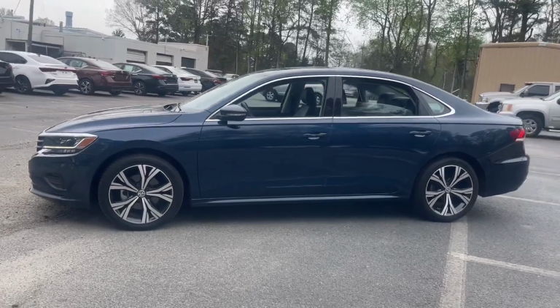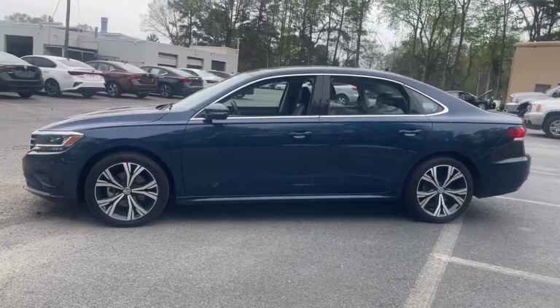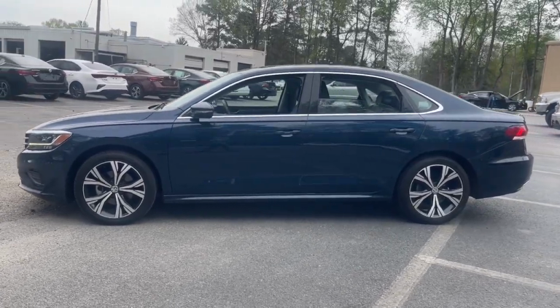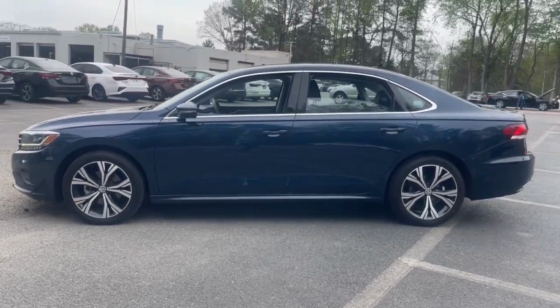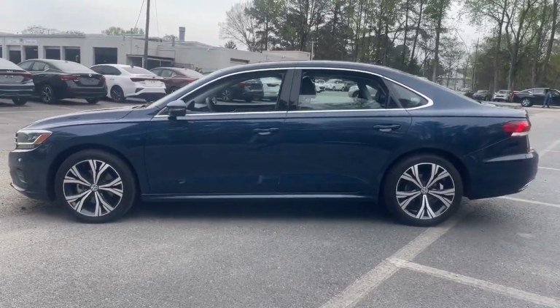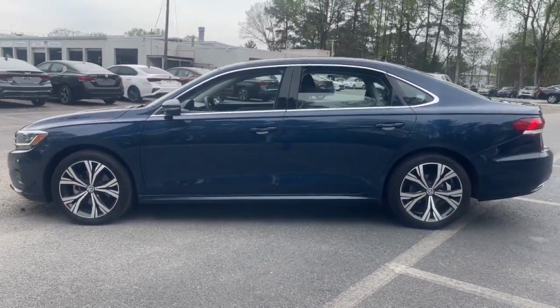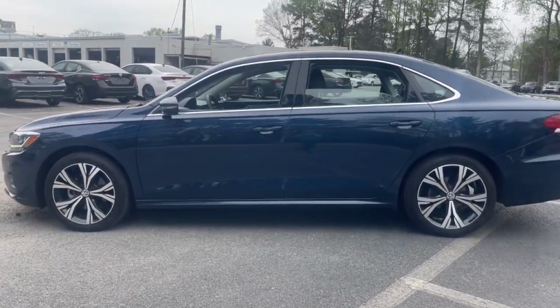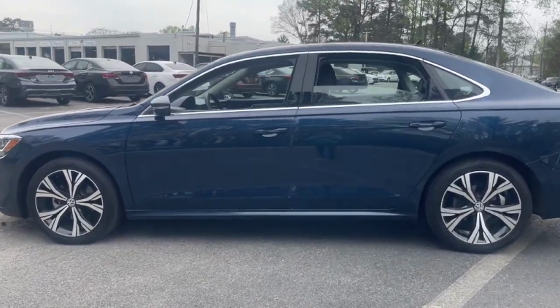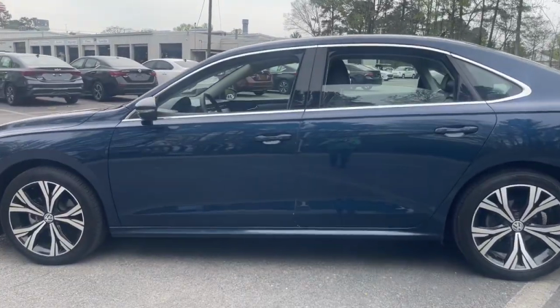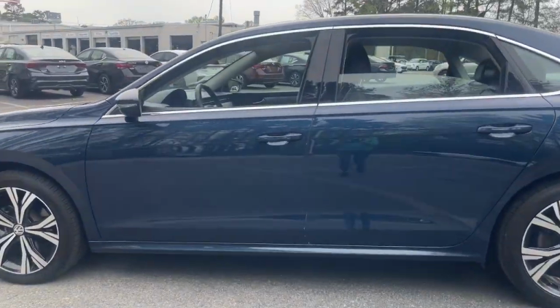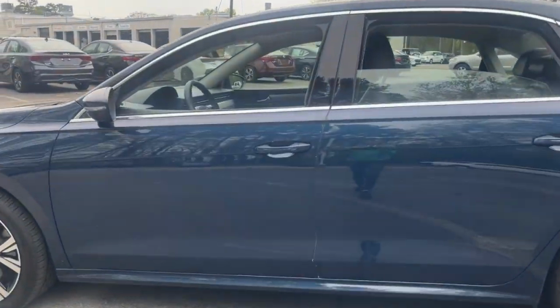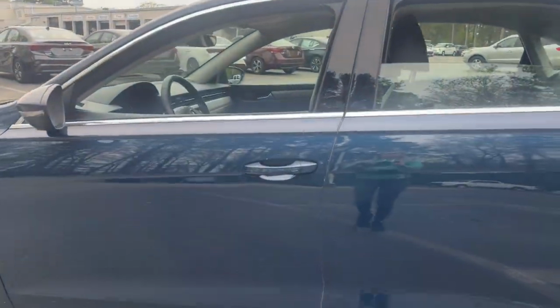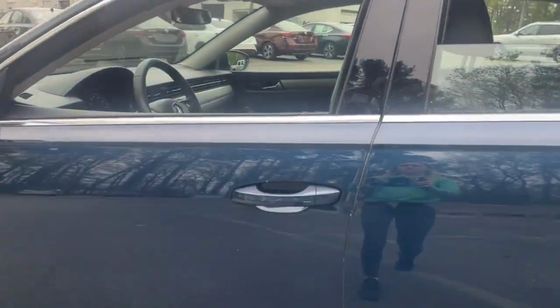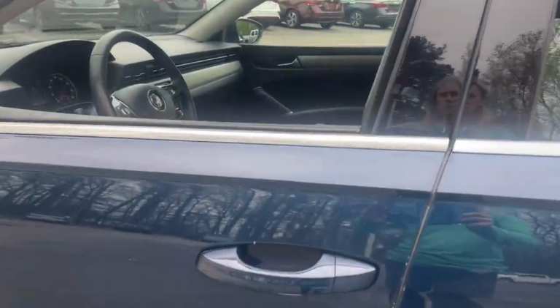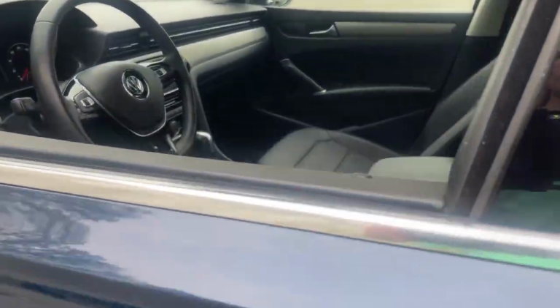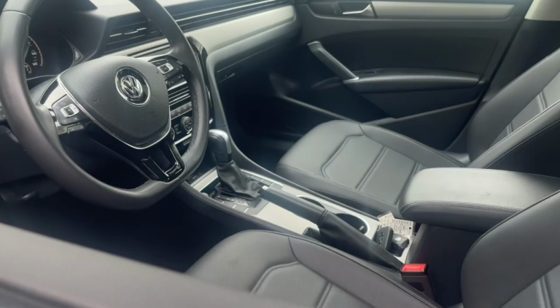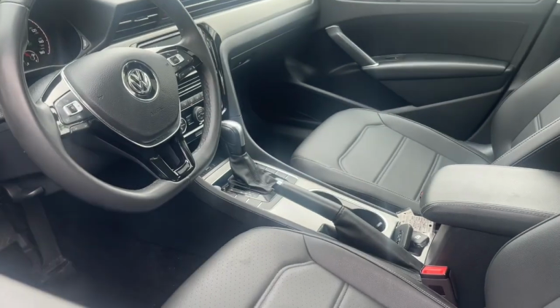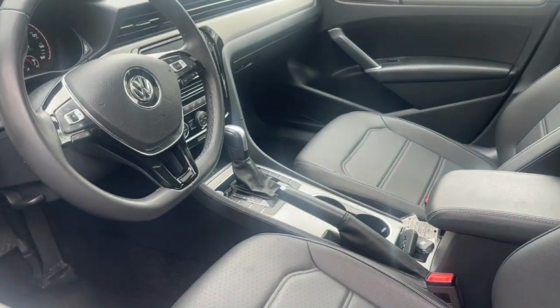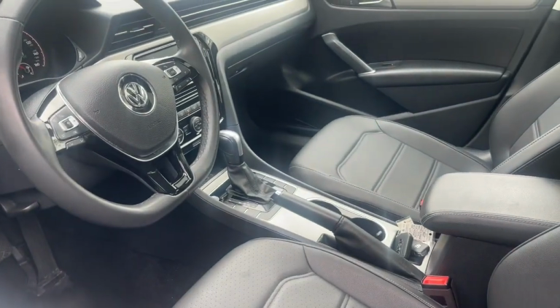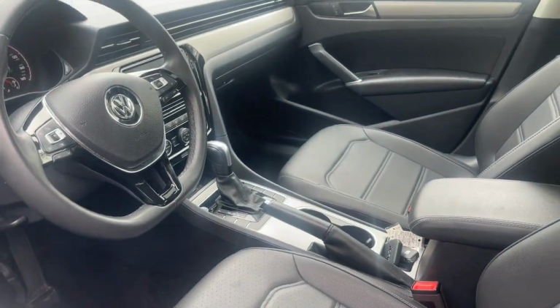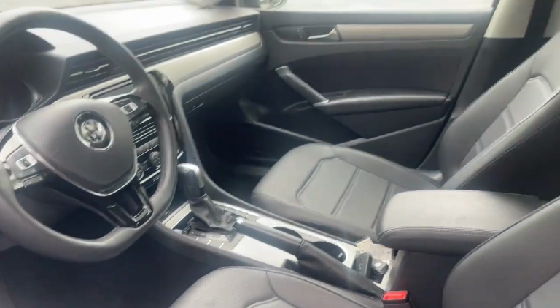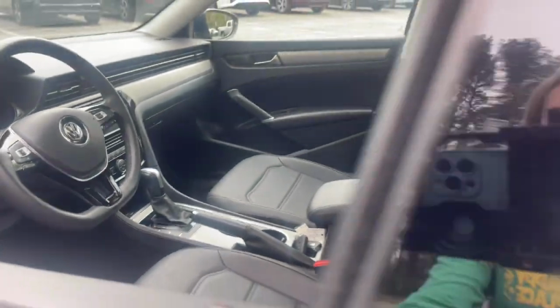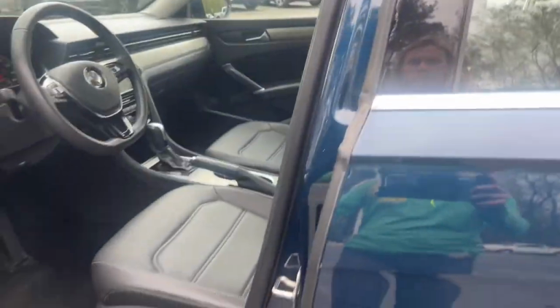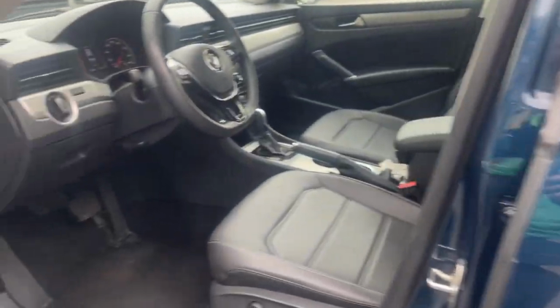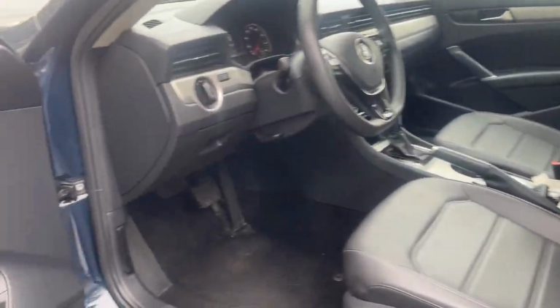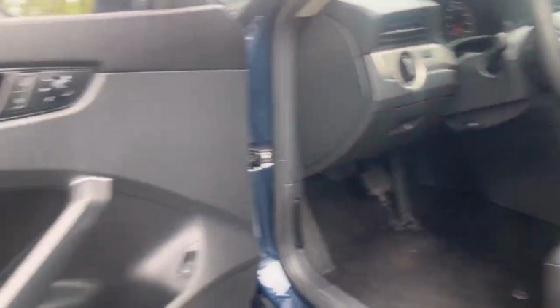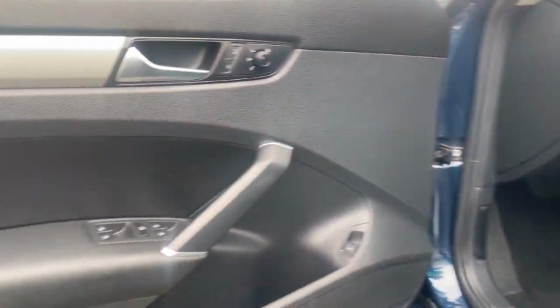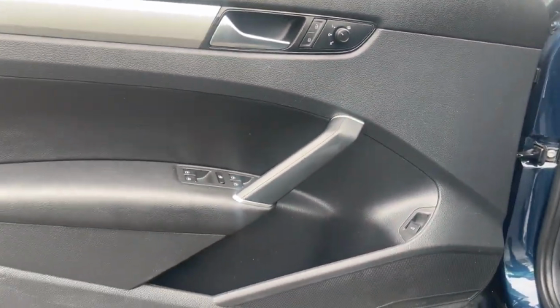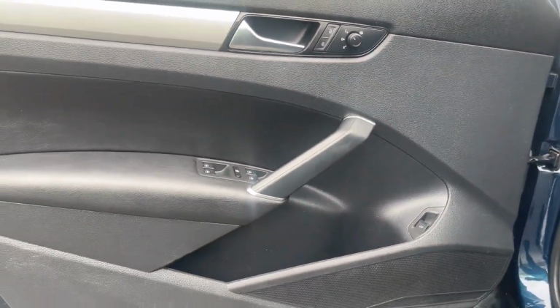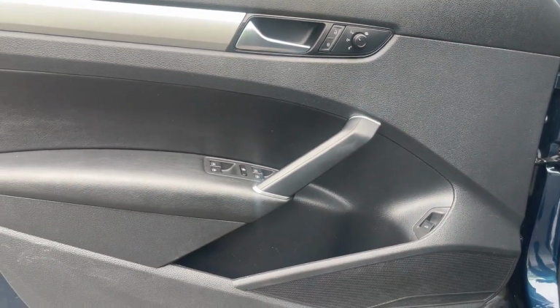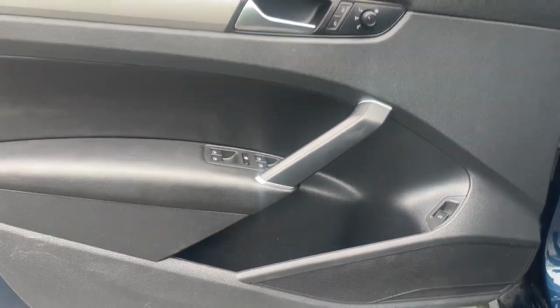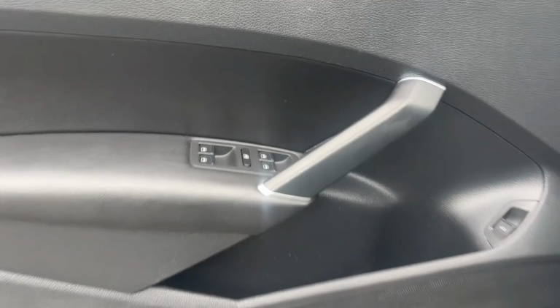Here's a well-designed Passat, the mid-sized sedan that delivers everything your family needs, plus a large dollop of driving pleasure for you. Feel secure and confident and enjoy the ride.